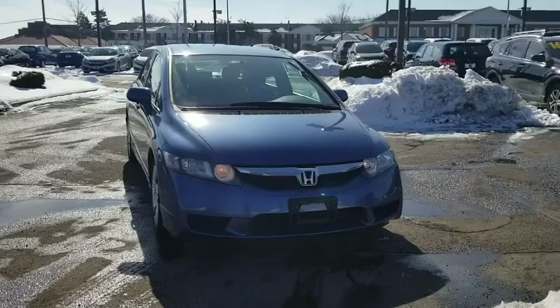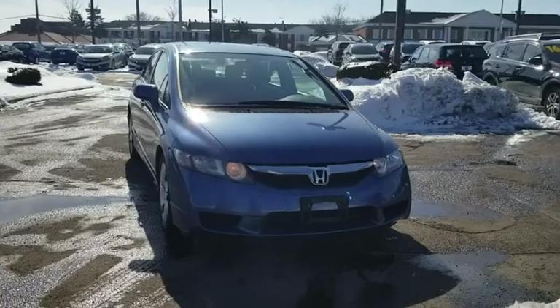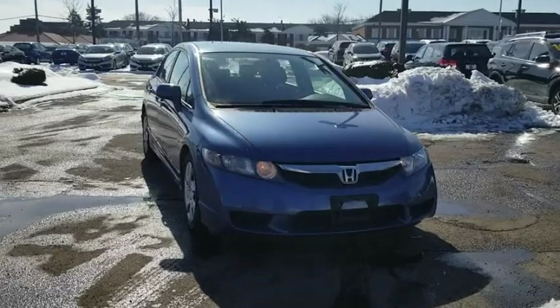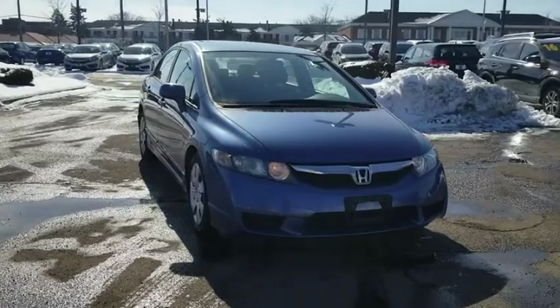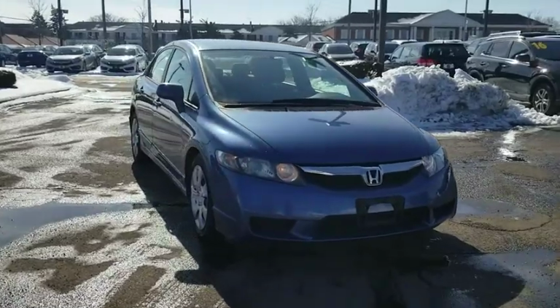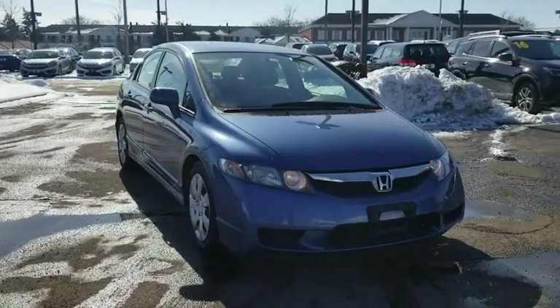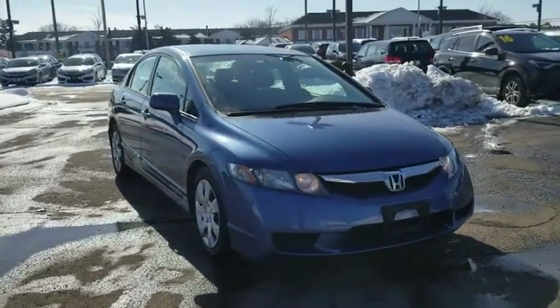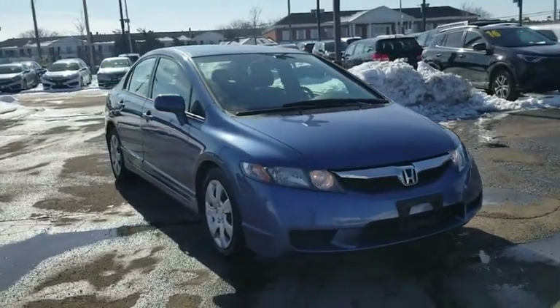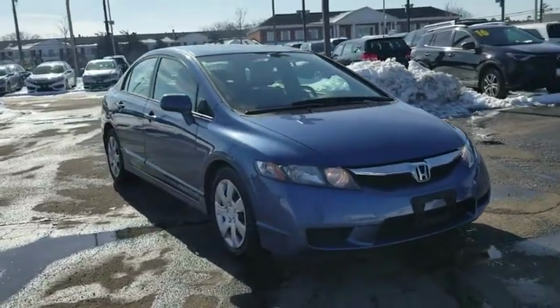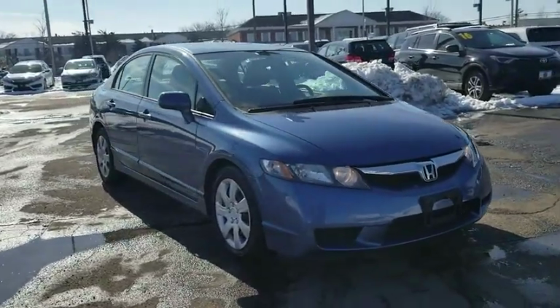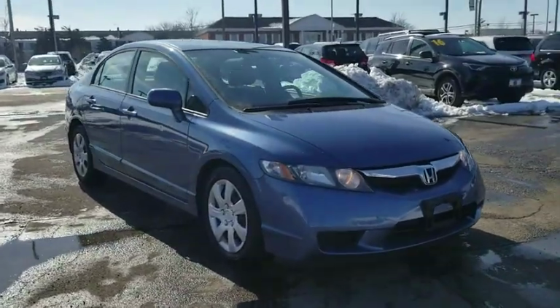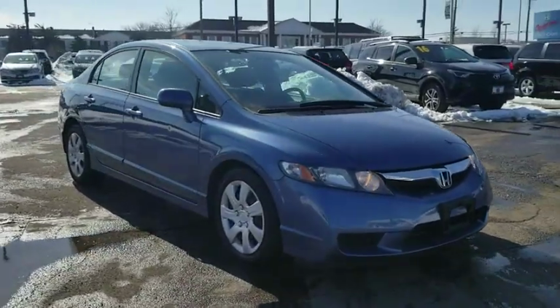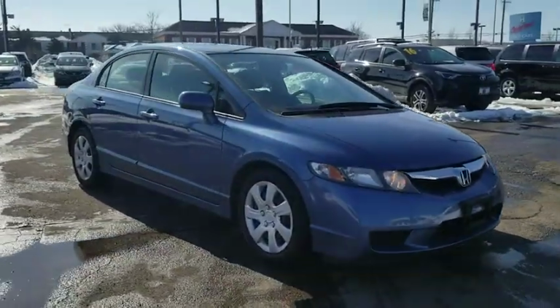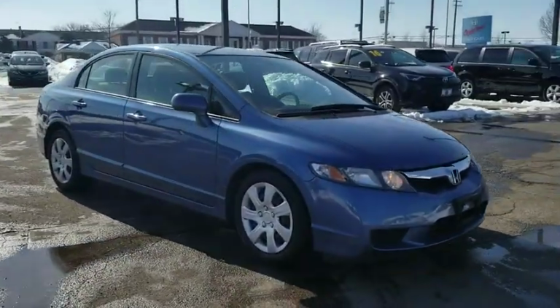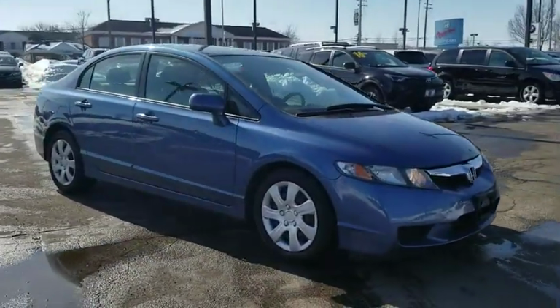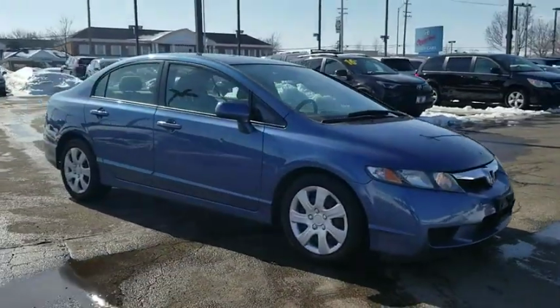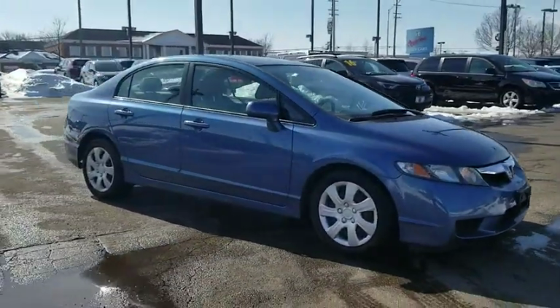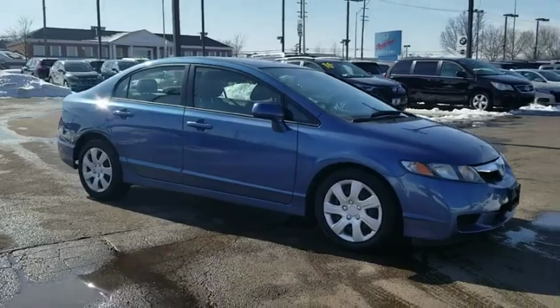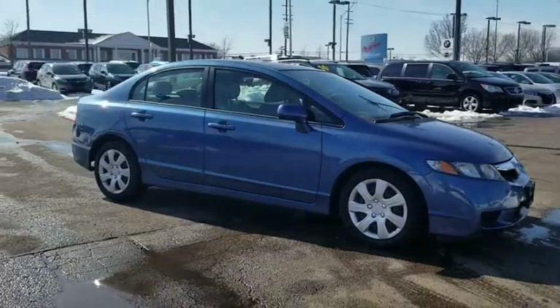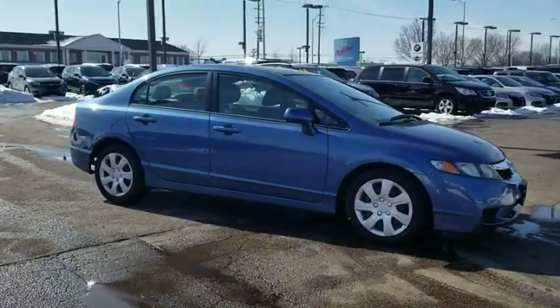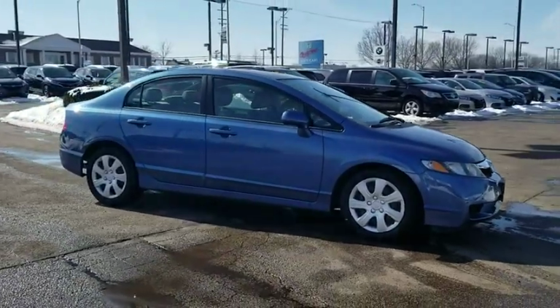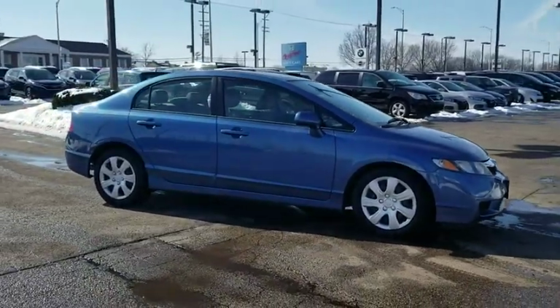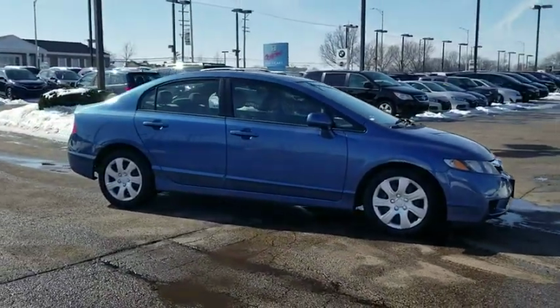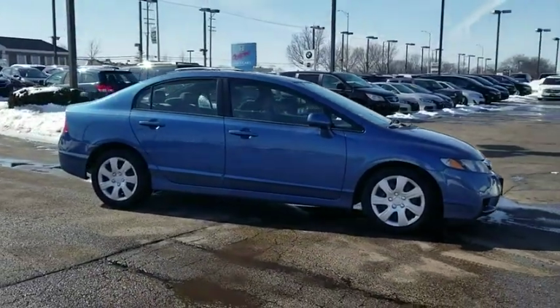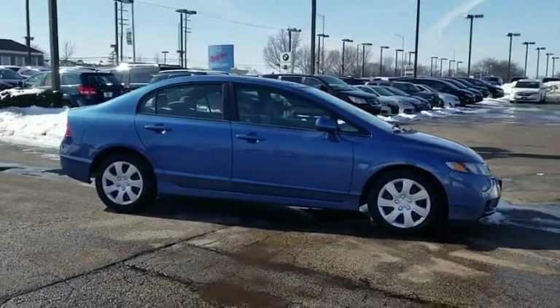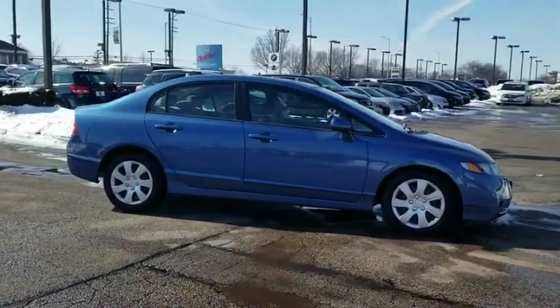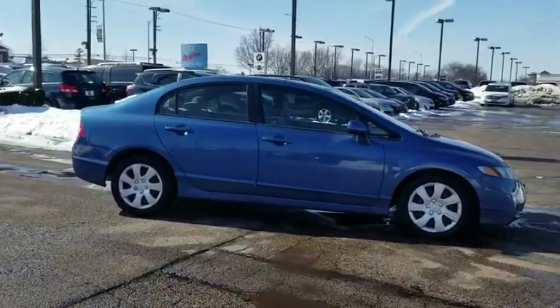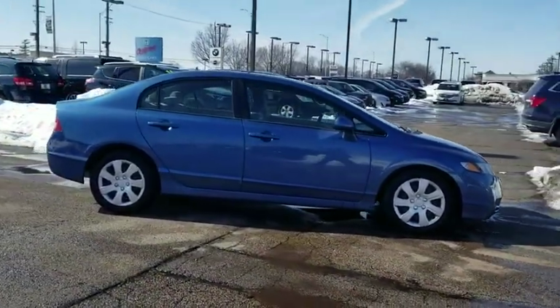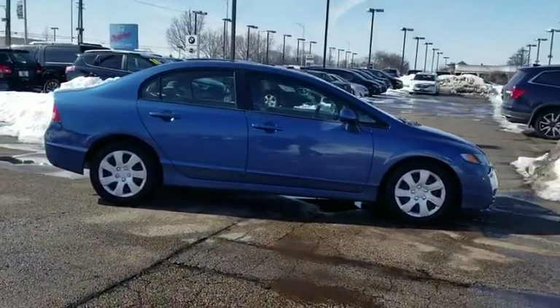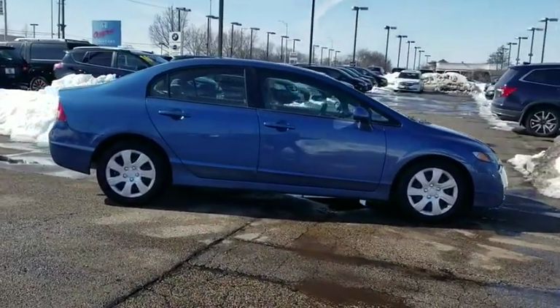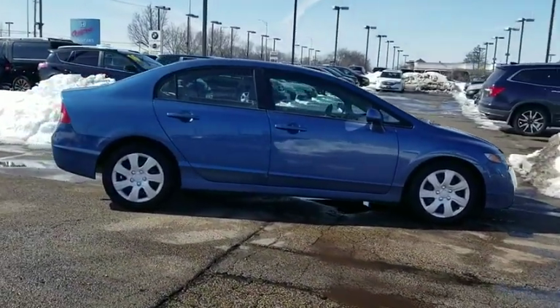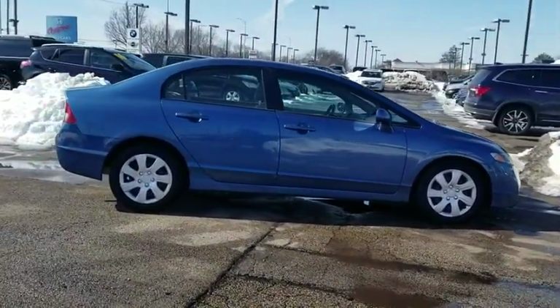The 2009 Honda Civic. Practical, awesome gas mileage, and incredibly reliable. This vehicle has less than 105,000 miles.